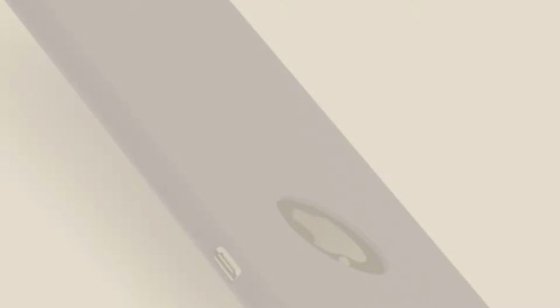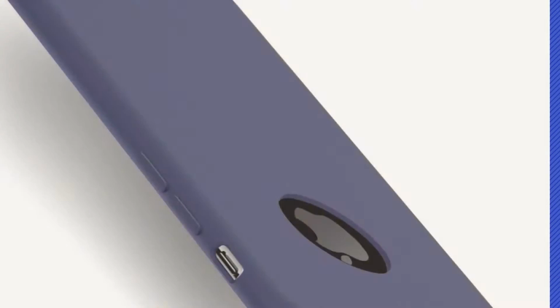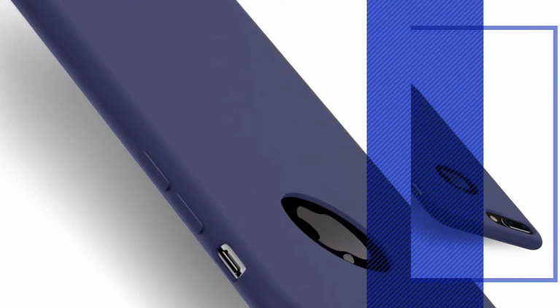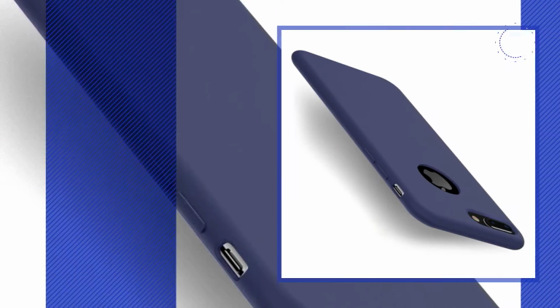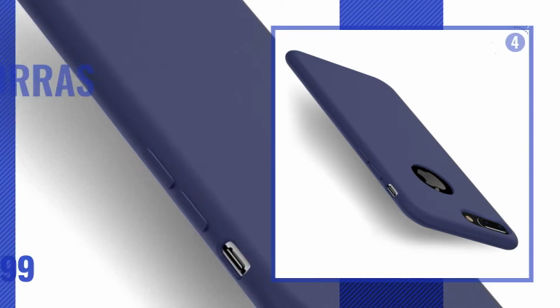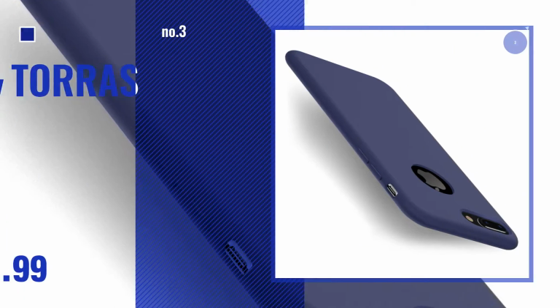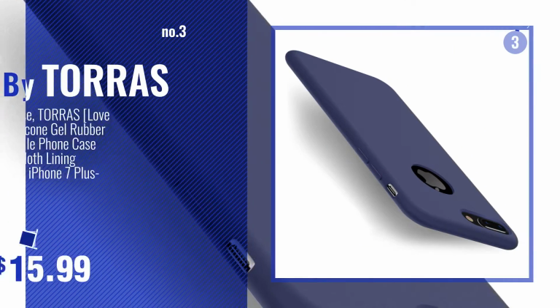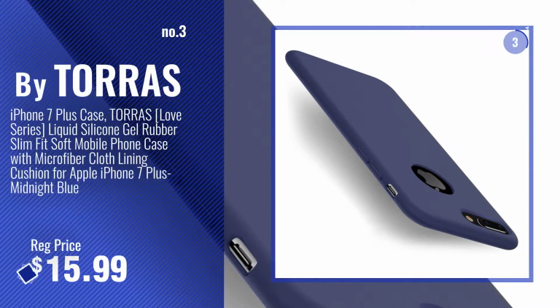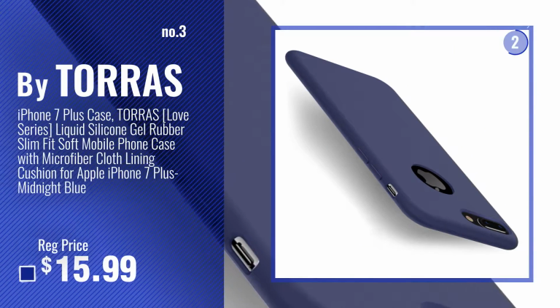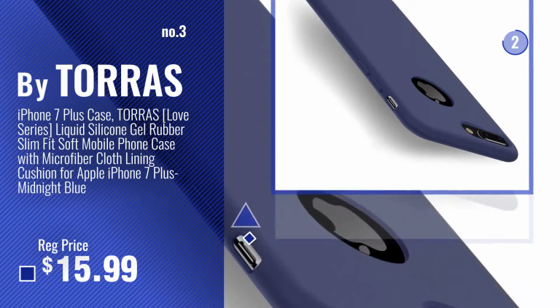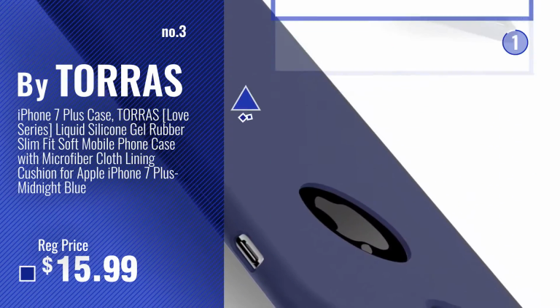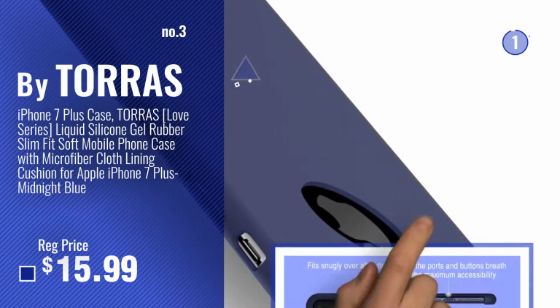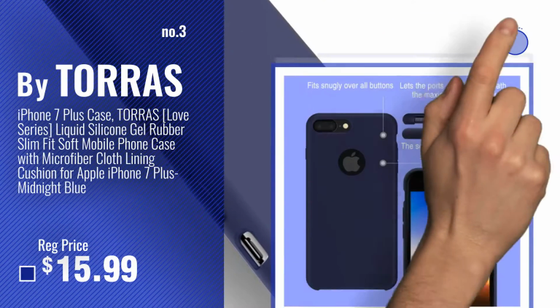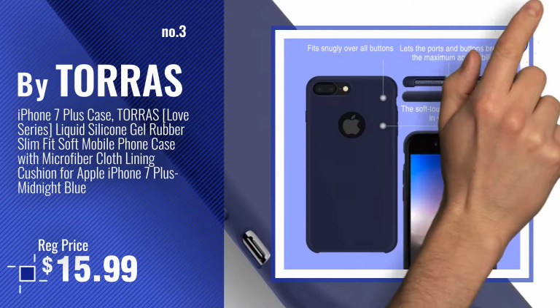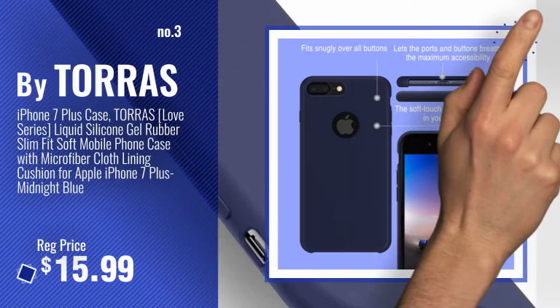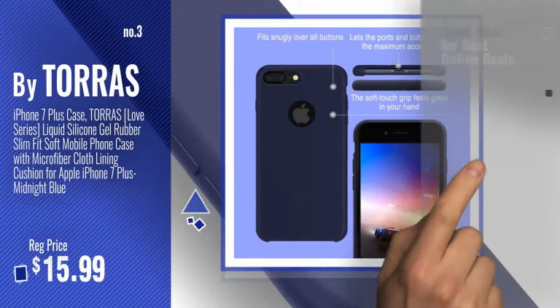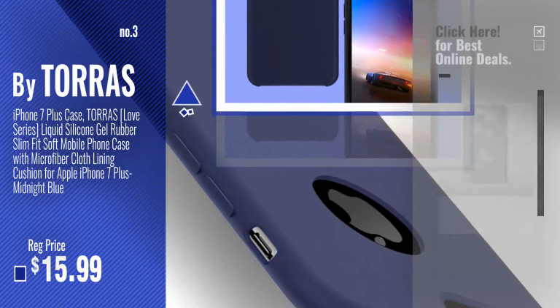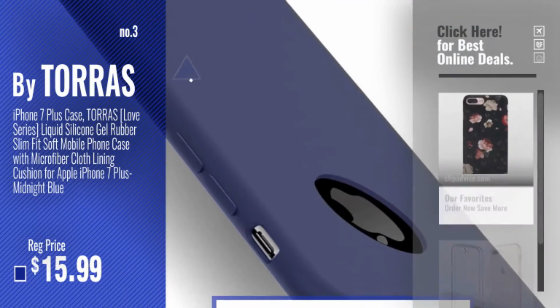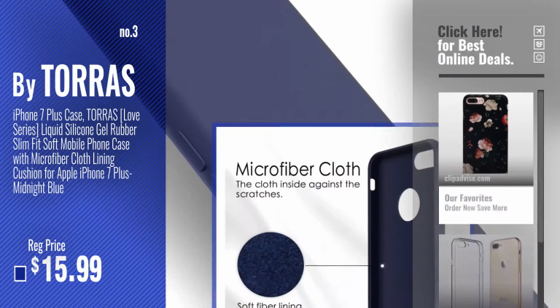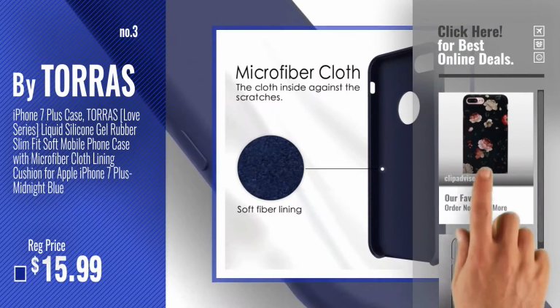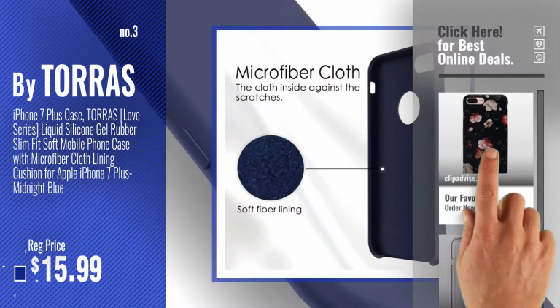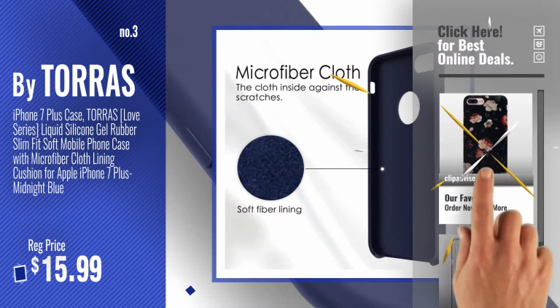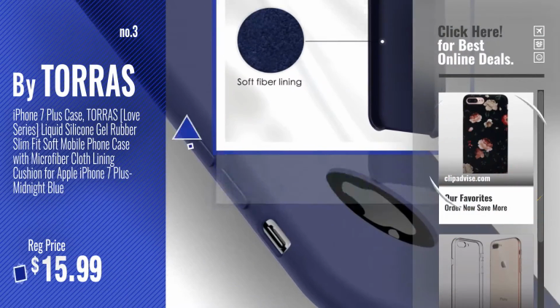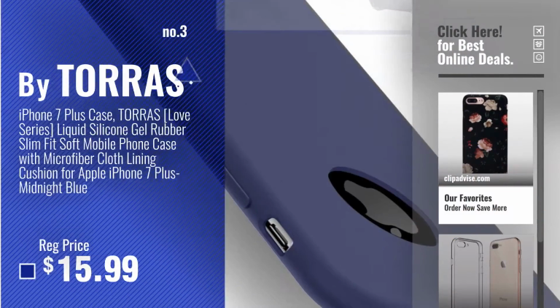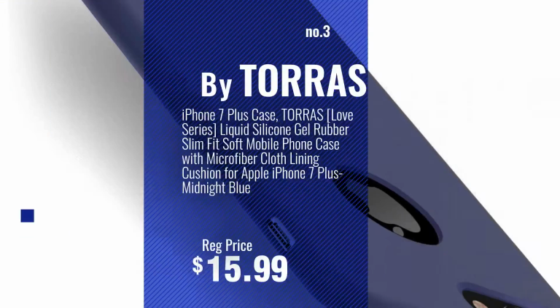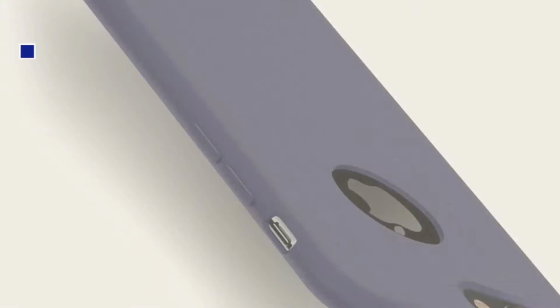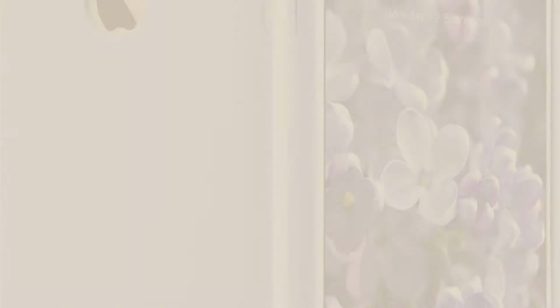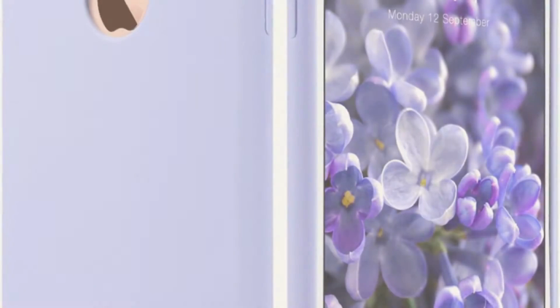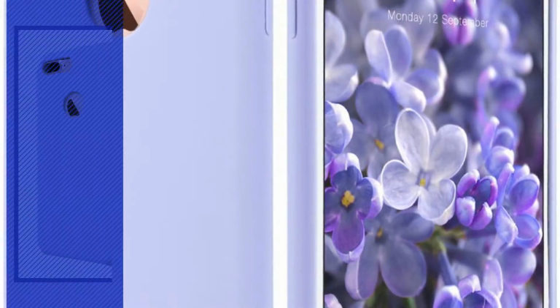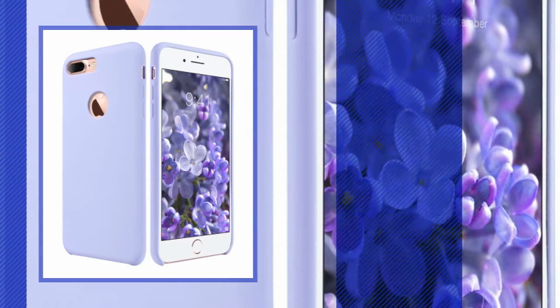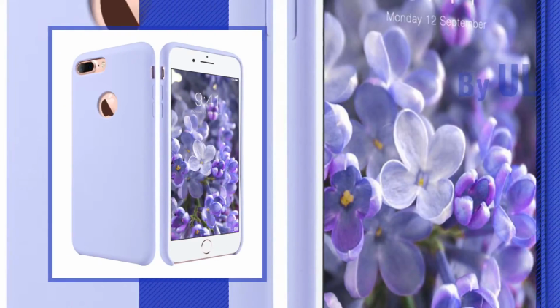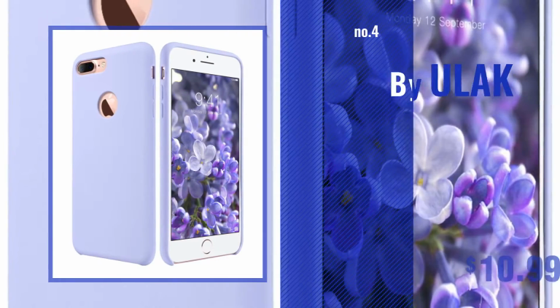Number 3, by Taurus. Get your favorite iPhone 7 Plus Case Gel now — just click this circle in the corner. Number 4, by ULAC.